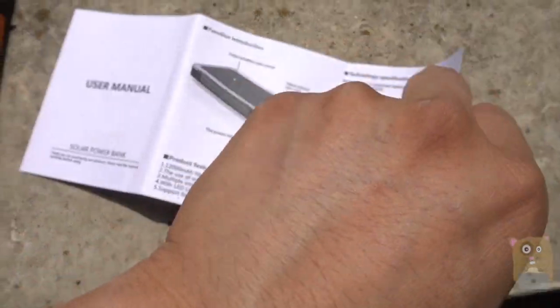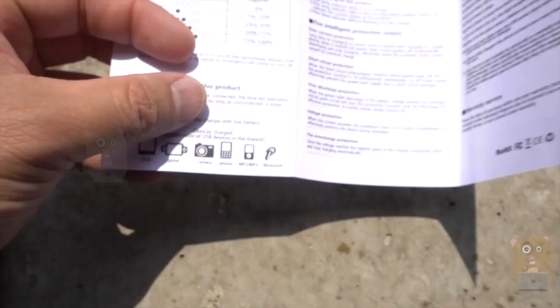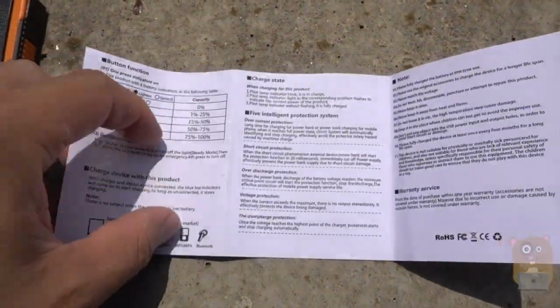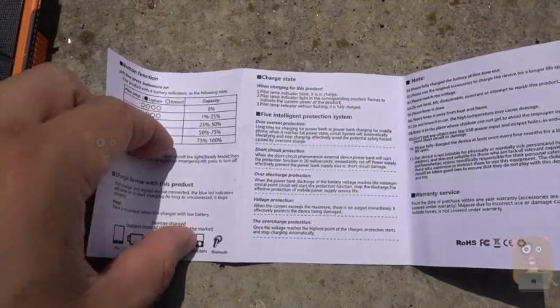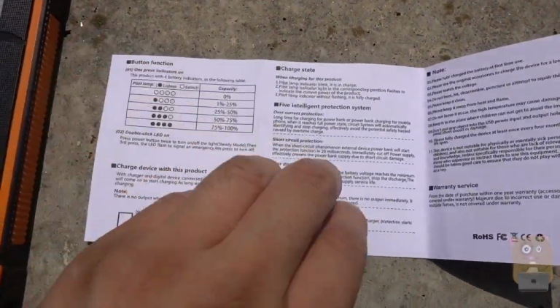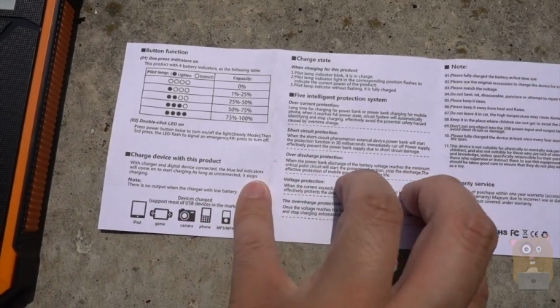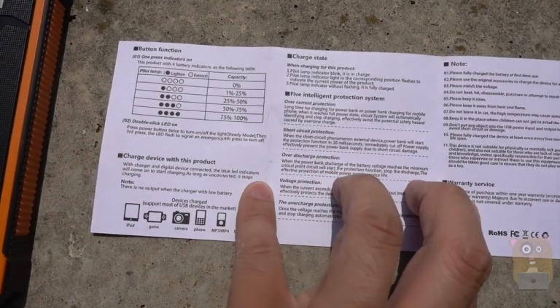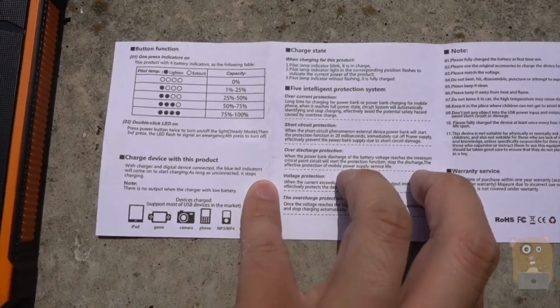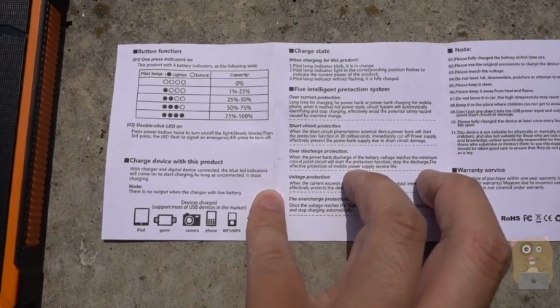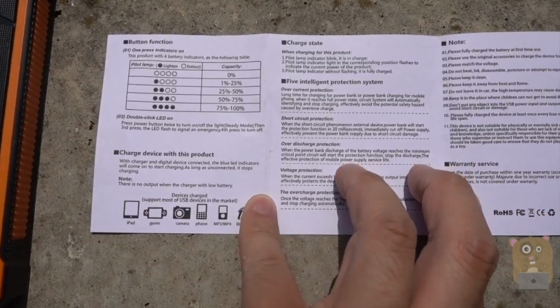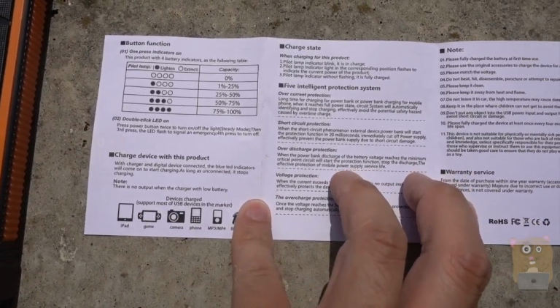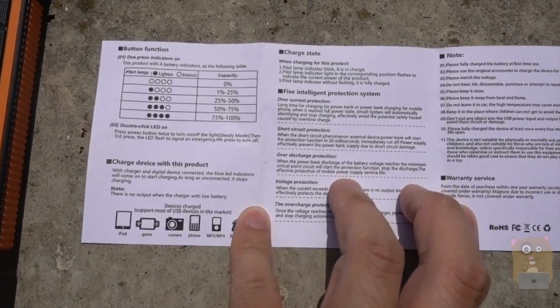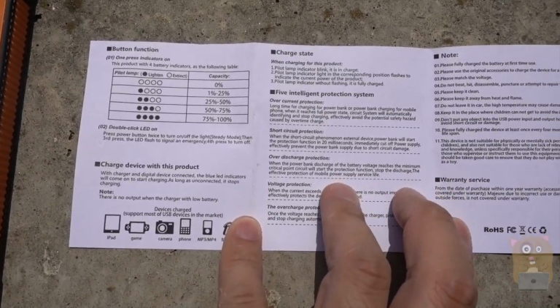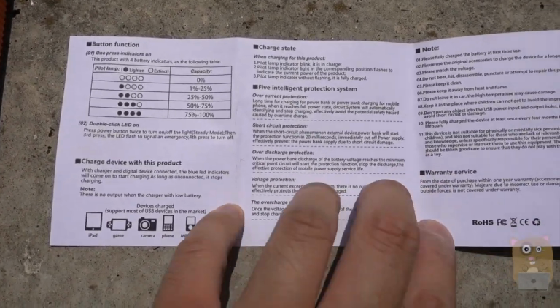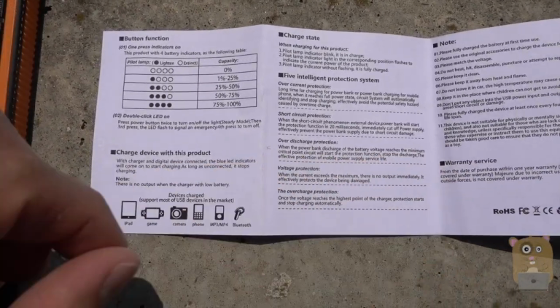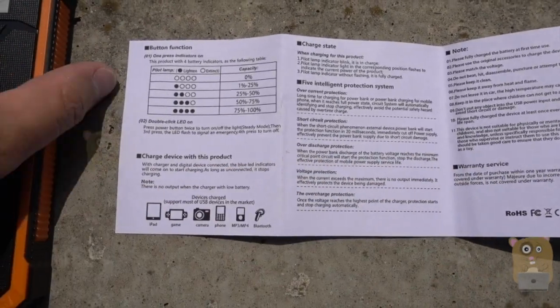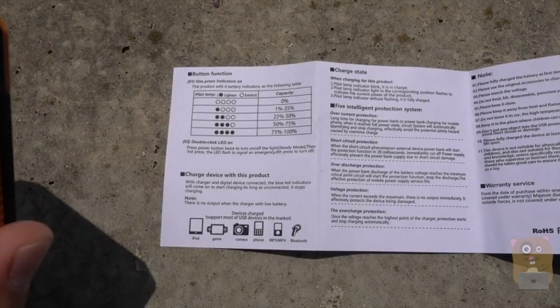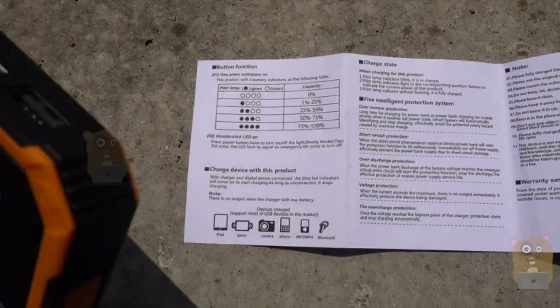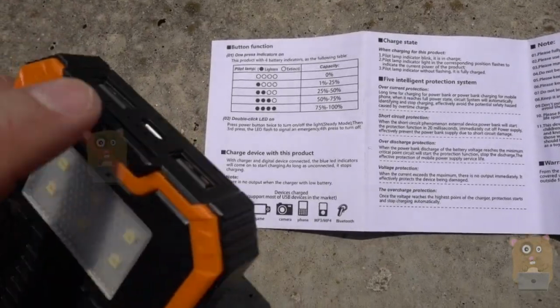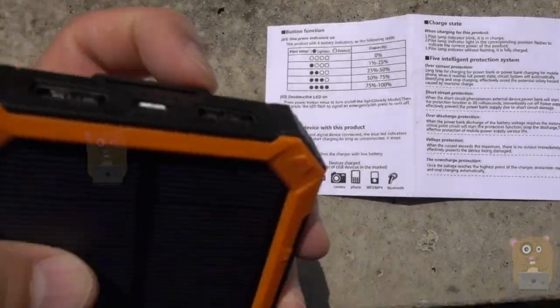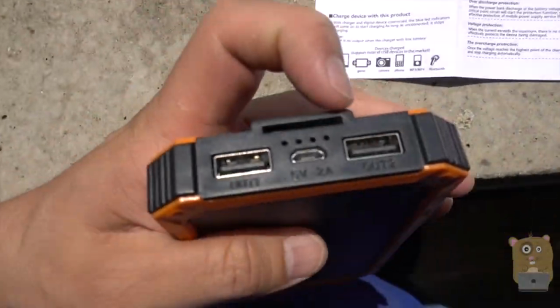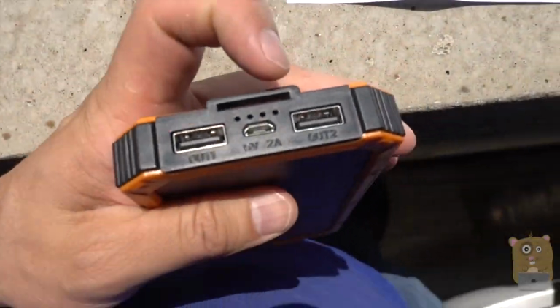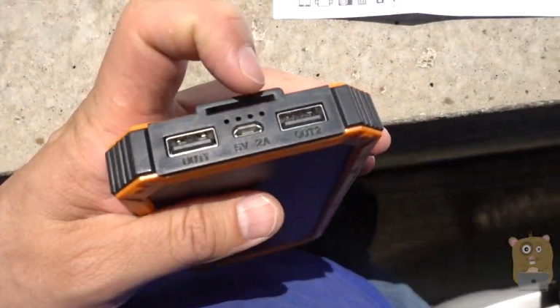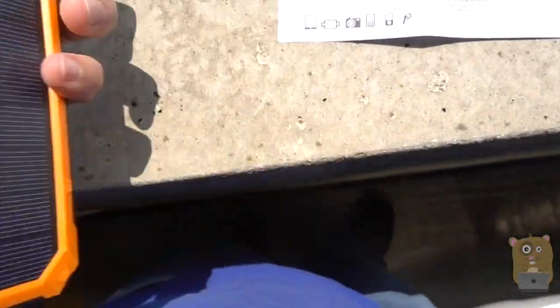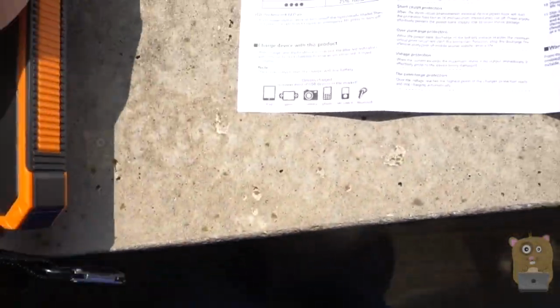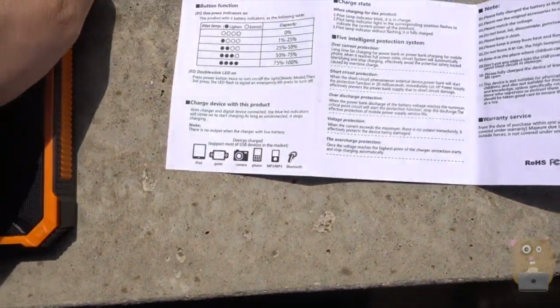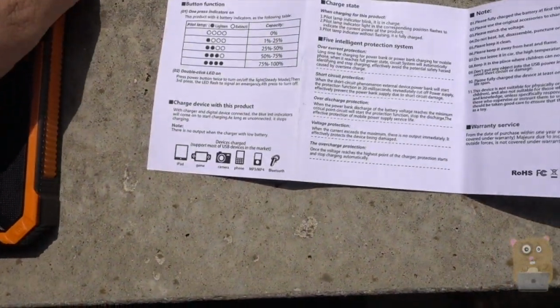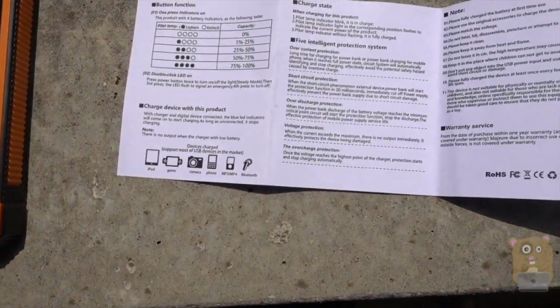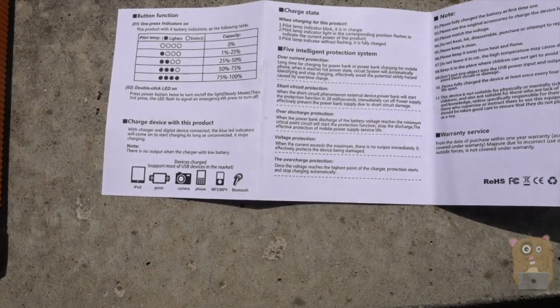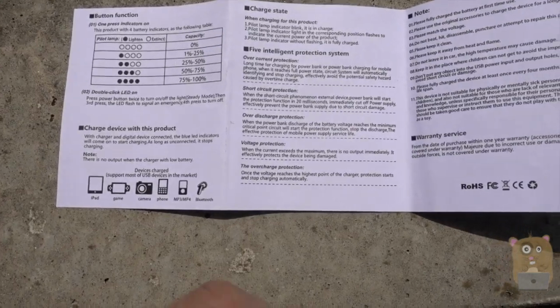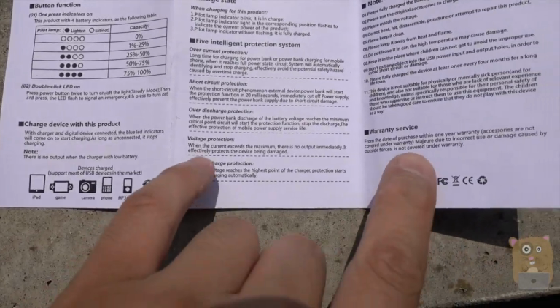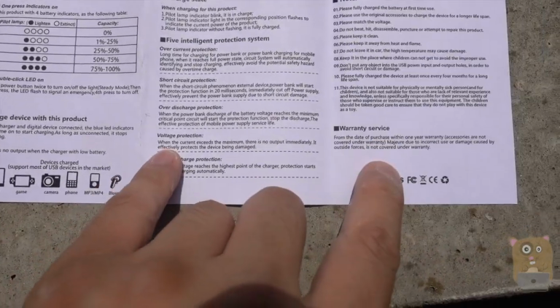This one has two USB ports — I can charge smartphones and tablets at the same time if I wanted. There's also an LED indicator right on top over here that tells me how much capacity is left.